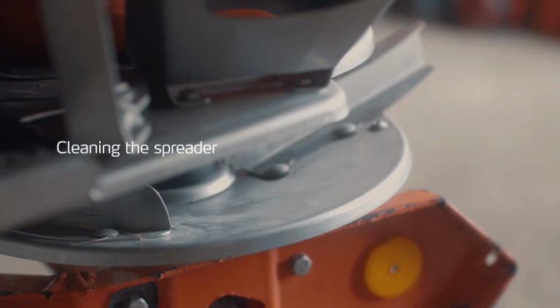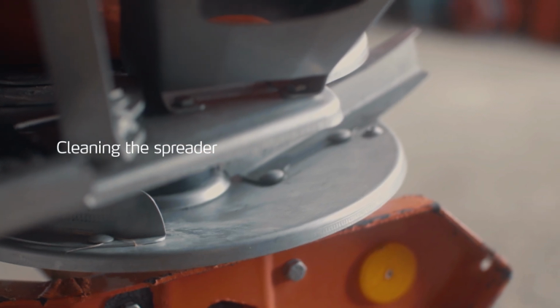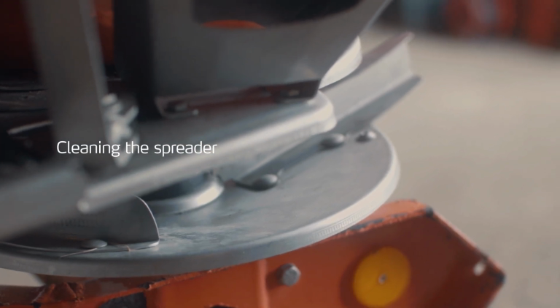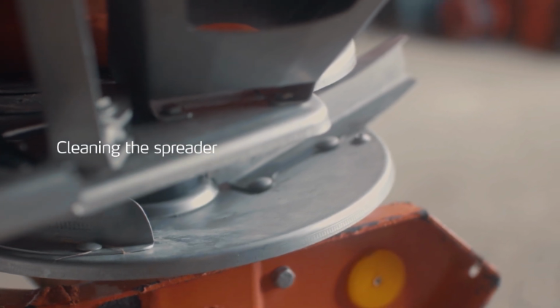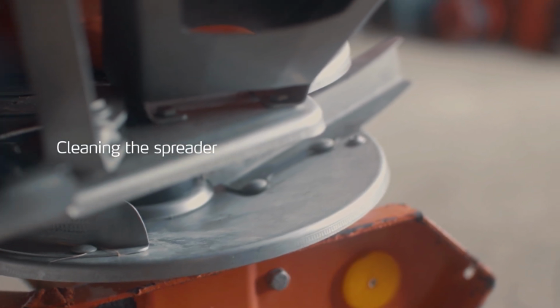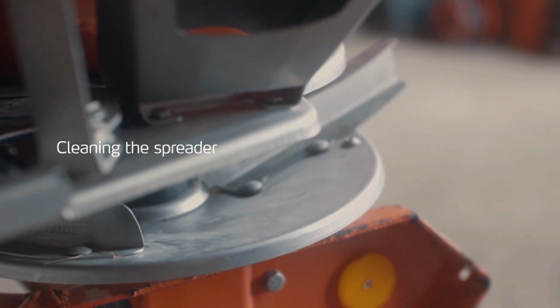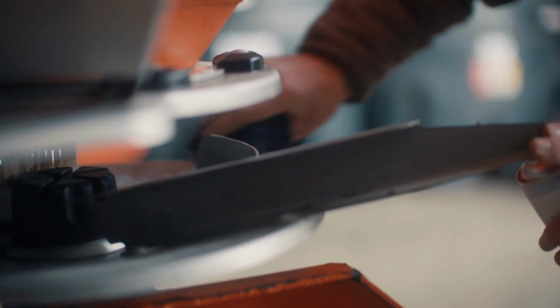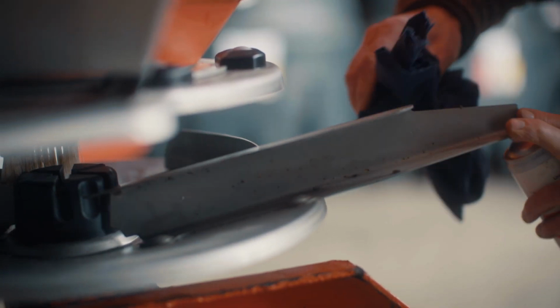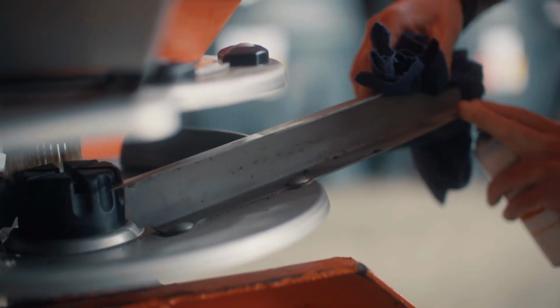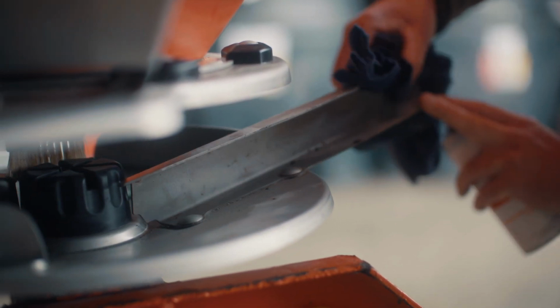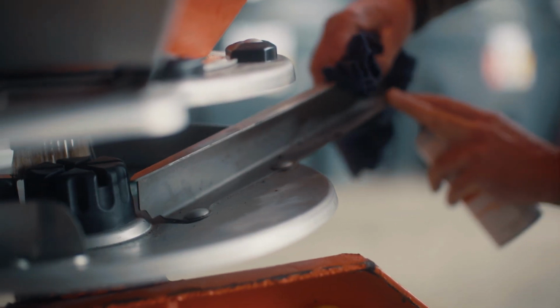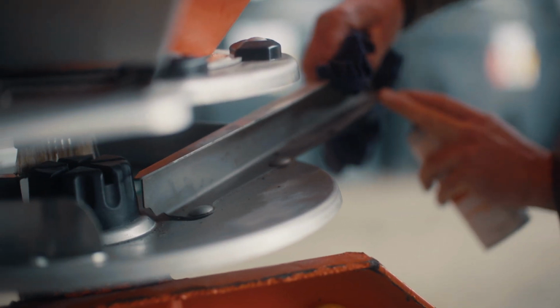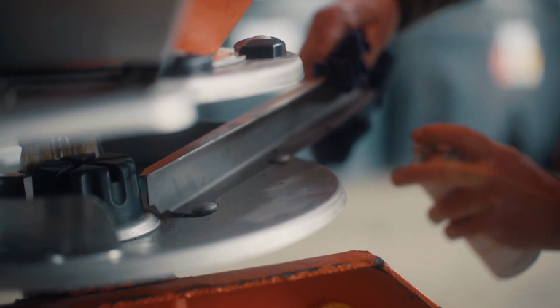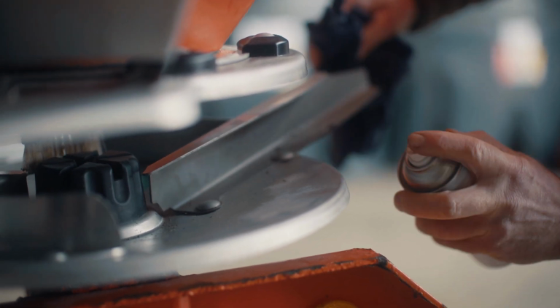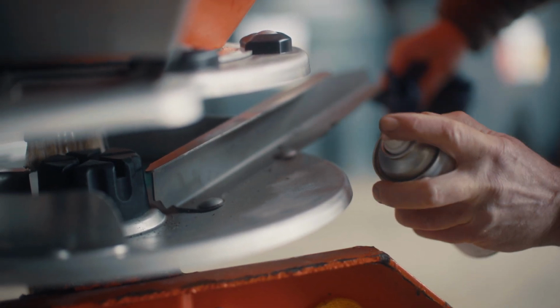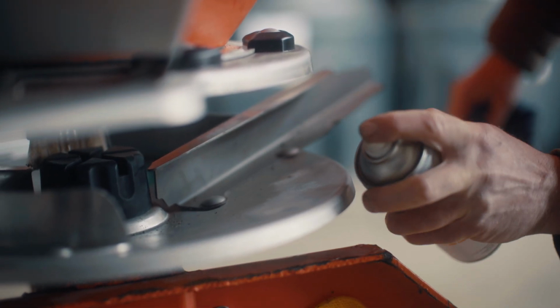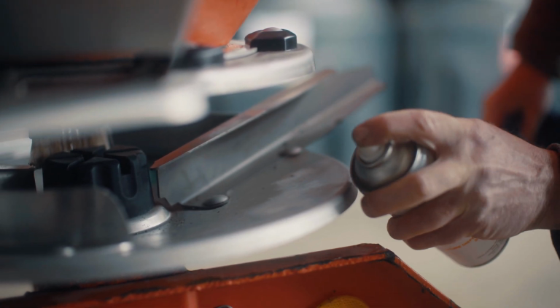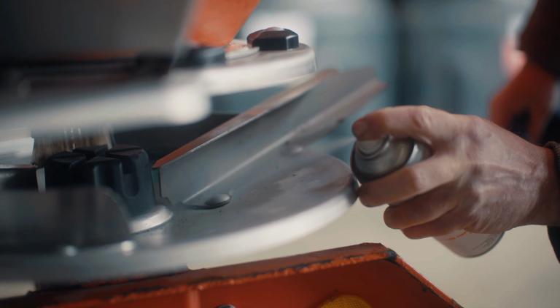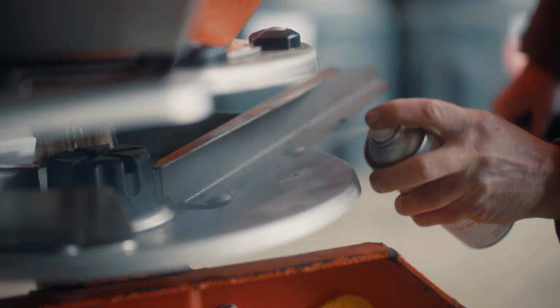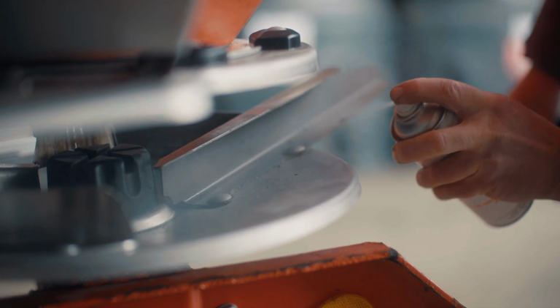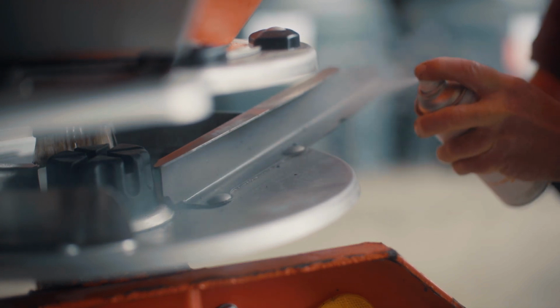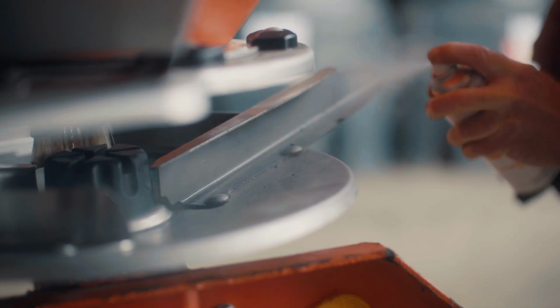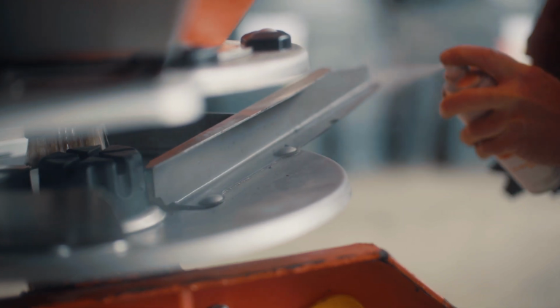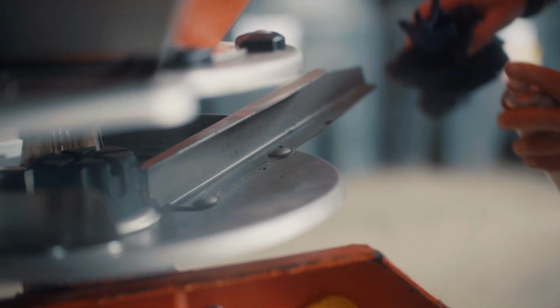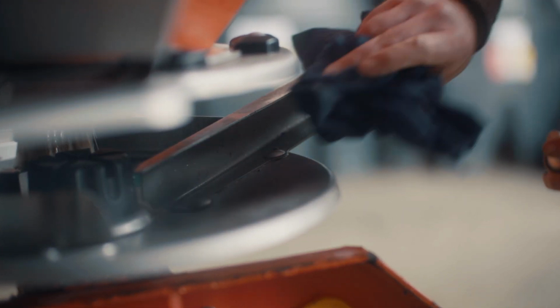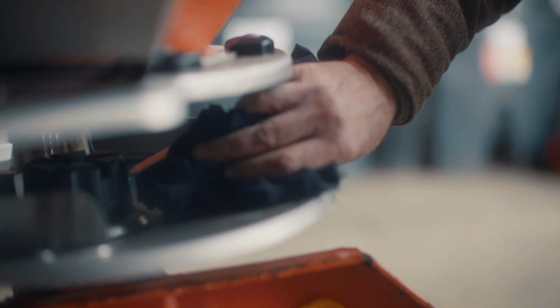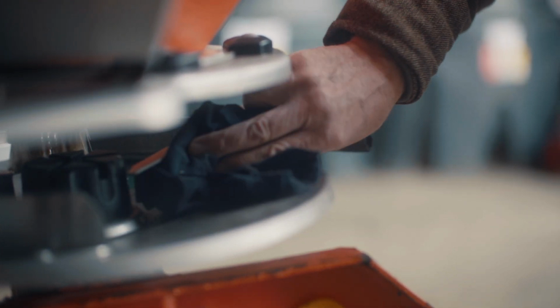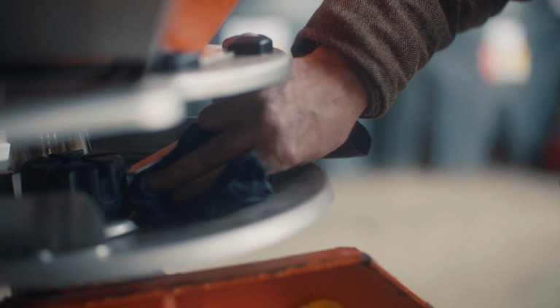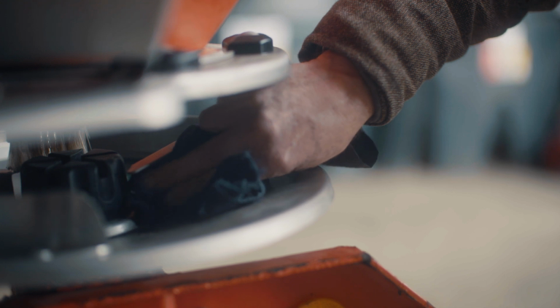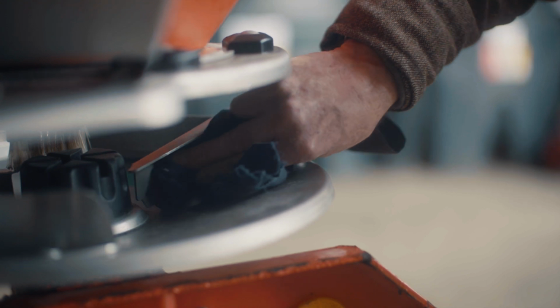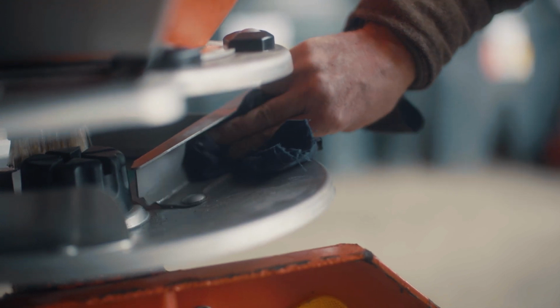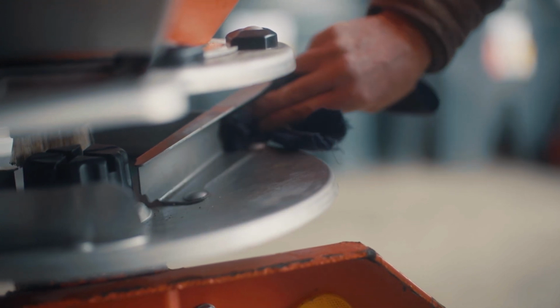It's important to clean the spreader between each batch of fertiliser. It's particularly important if you're using a sulphur-based fertiliser because sulphur can build up on the vanes, so it's really important to clean those off with something like a WD-40 oil lubricant type product.